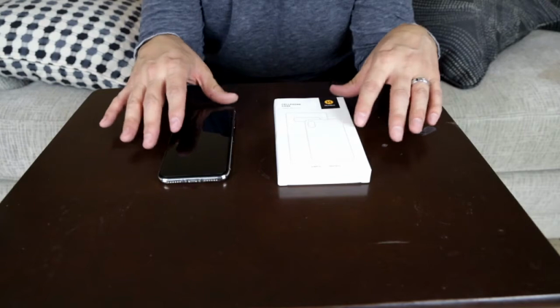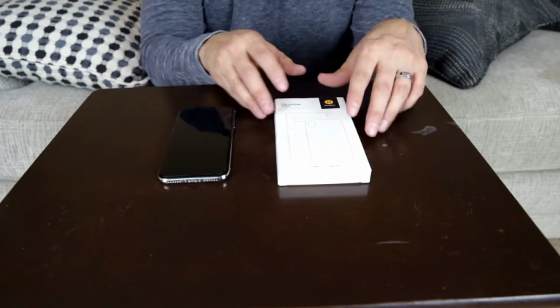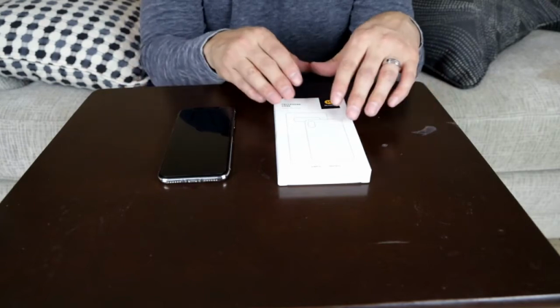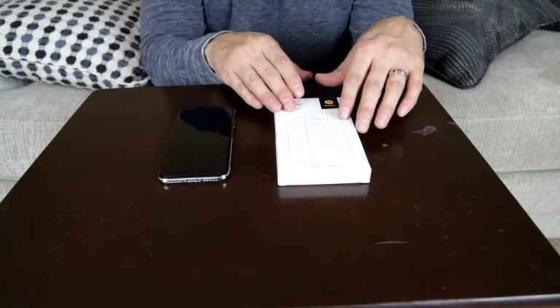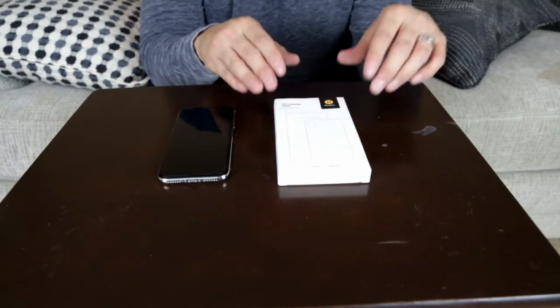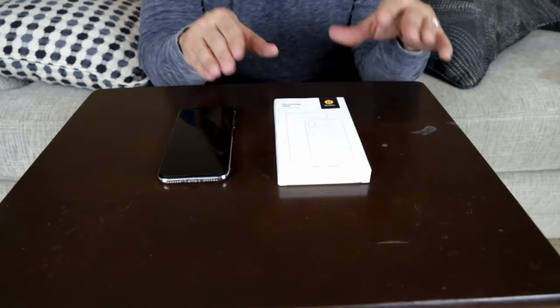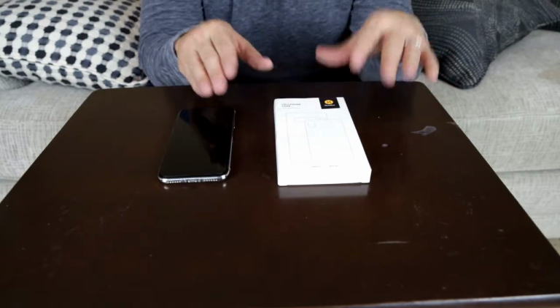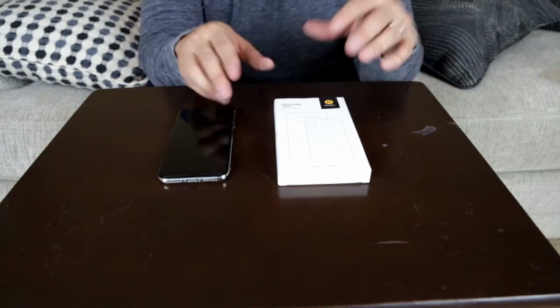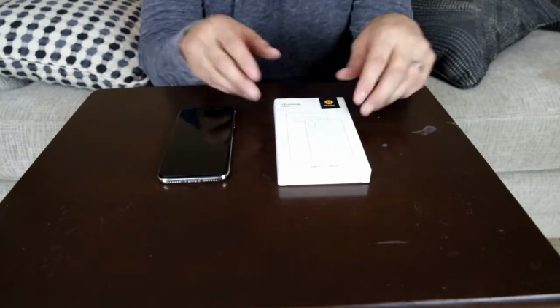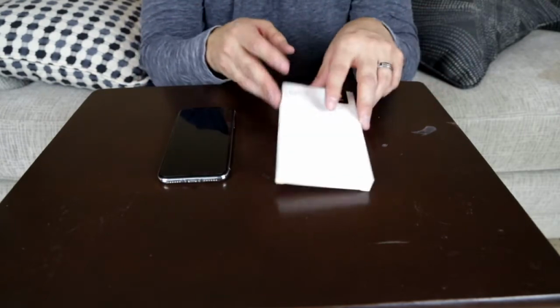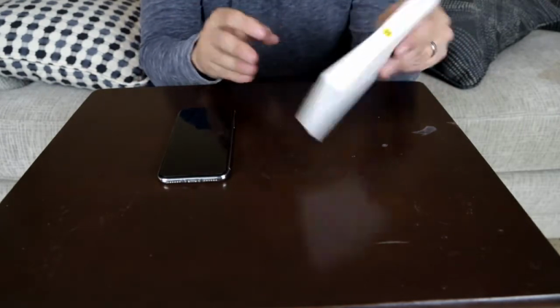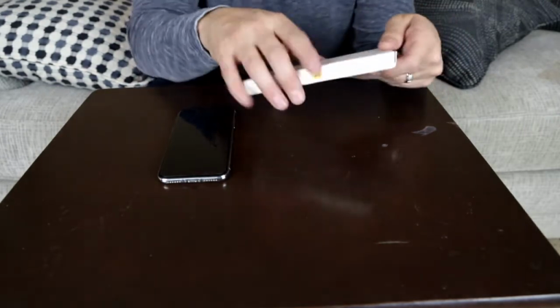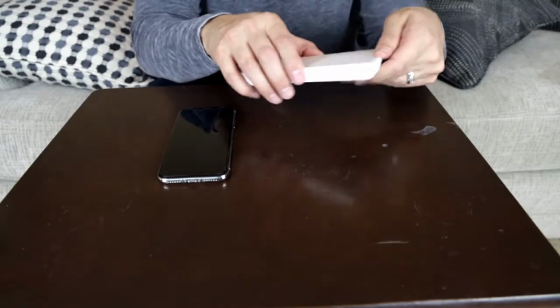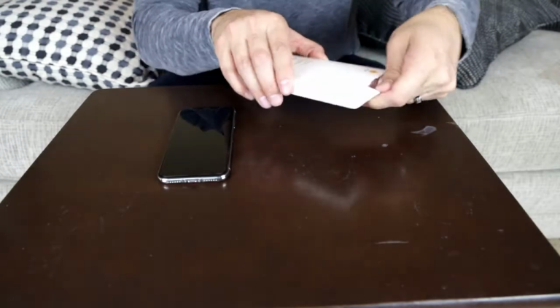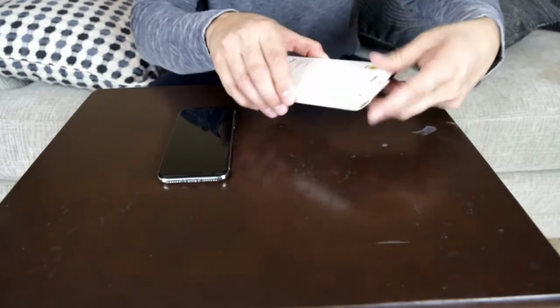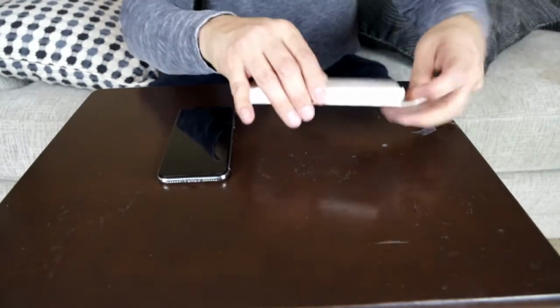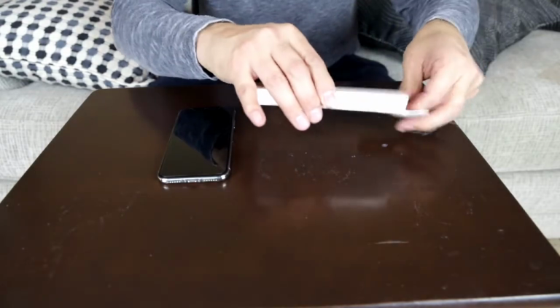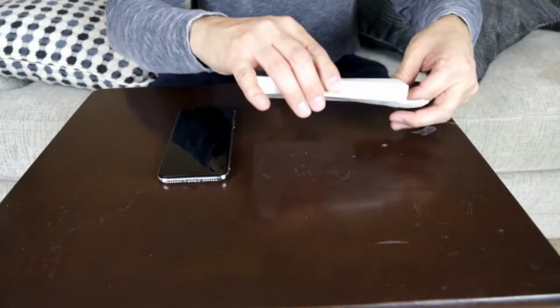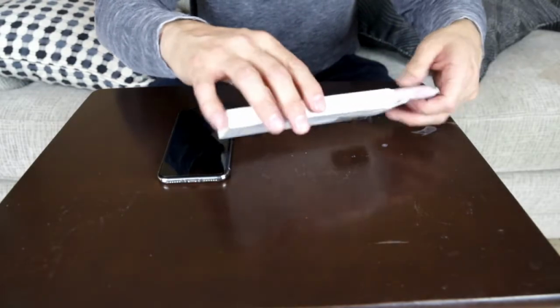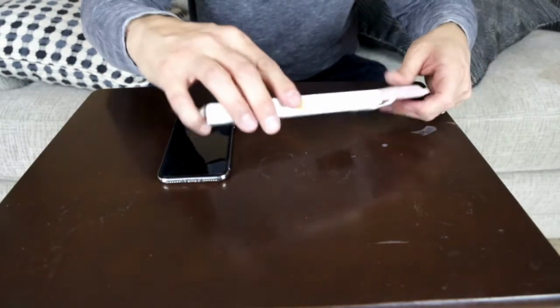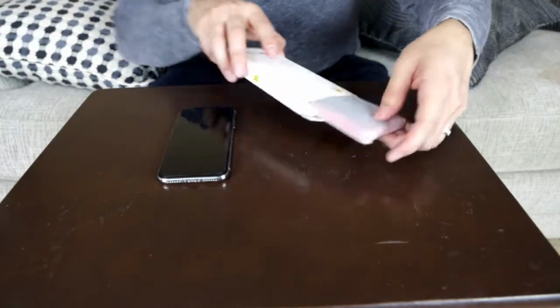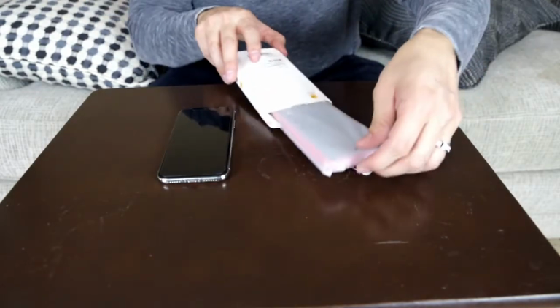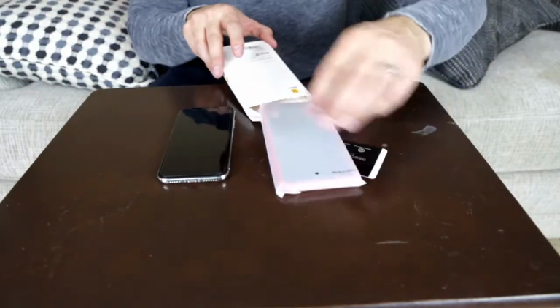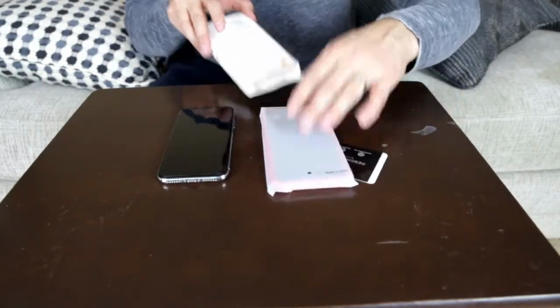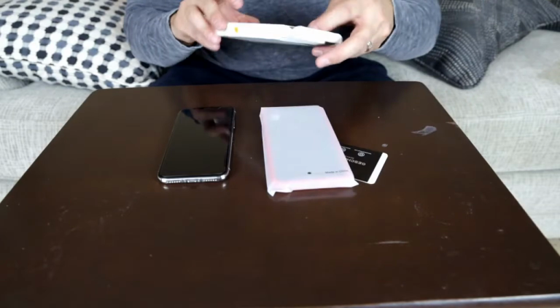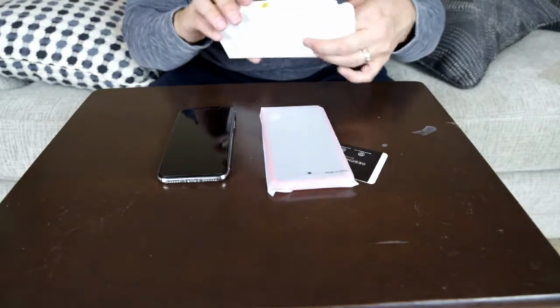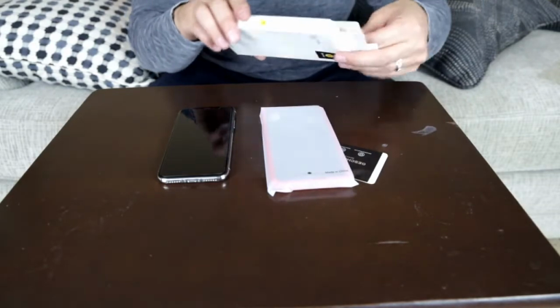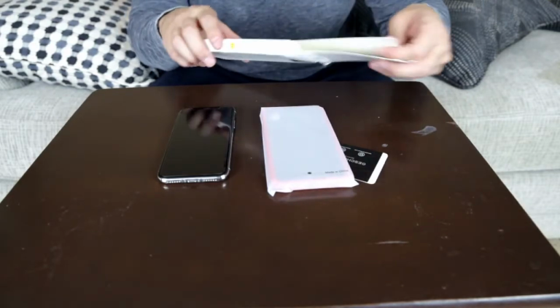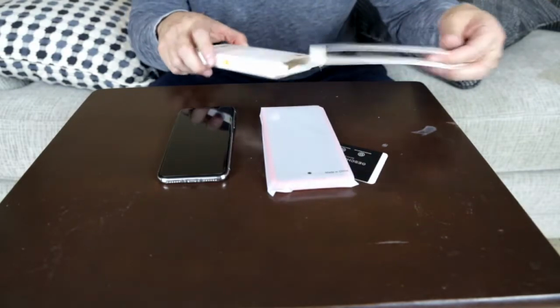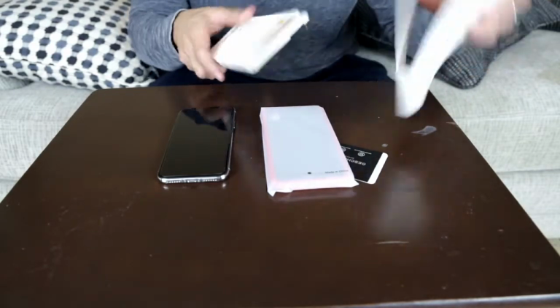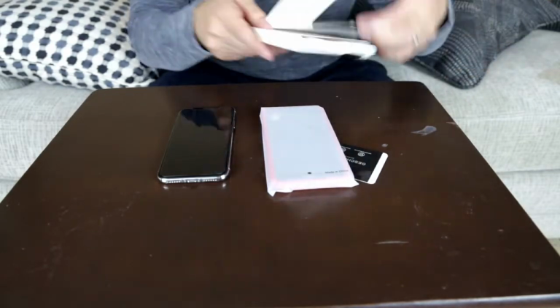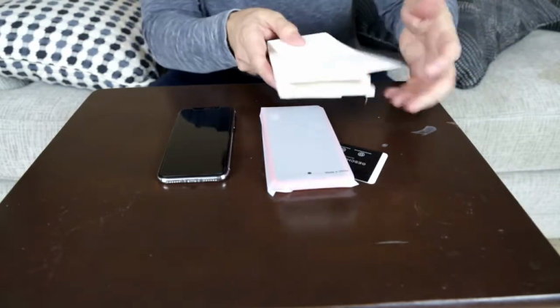Today I'm going to be reviewing this iPhone X case and I'm going to give you guys my first thoughts. You might be thinking, iPhone X case? Yes, people still have iPhone Xs like myself.